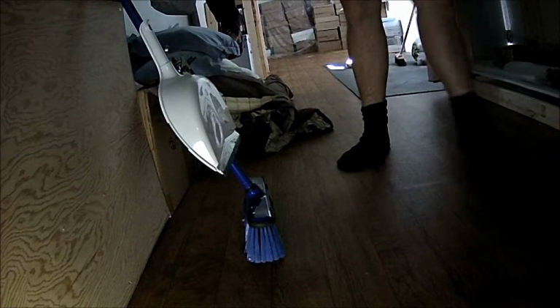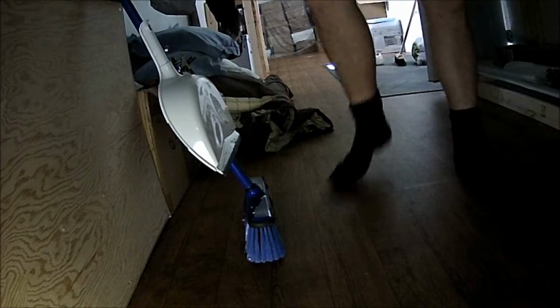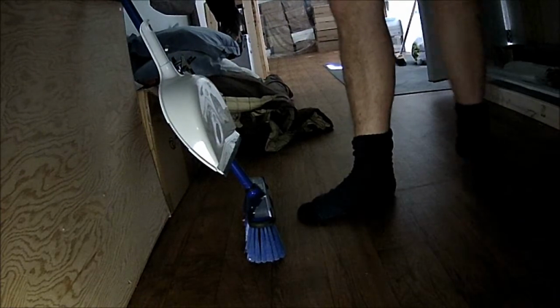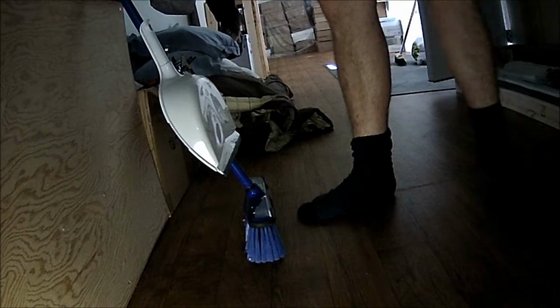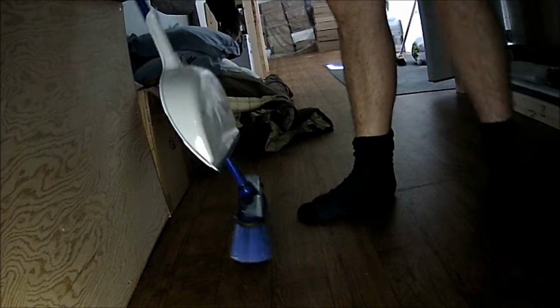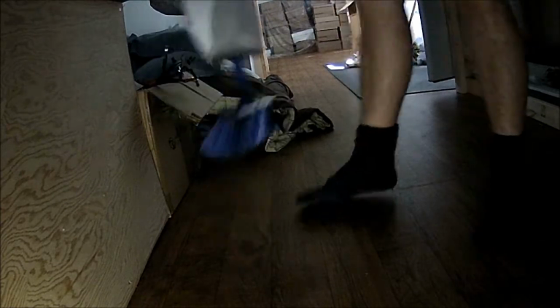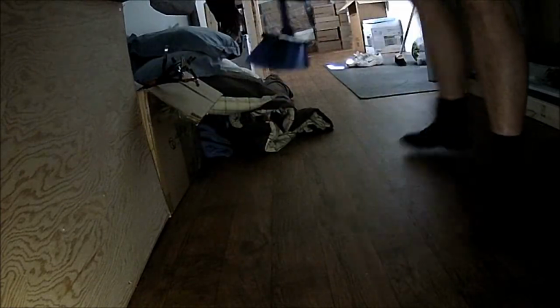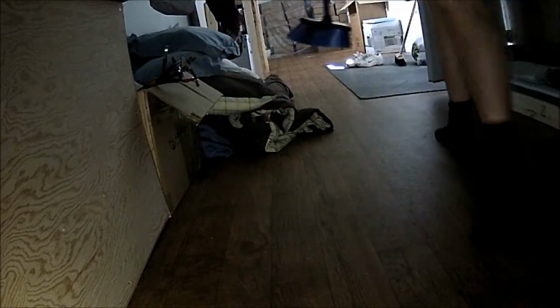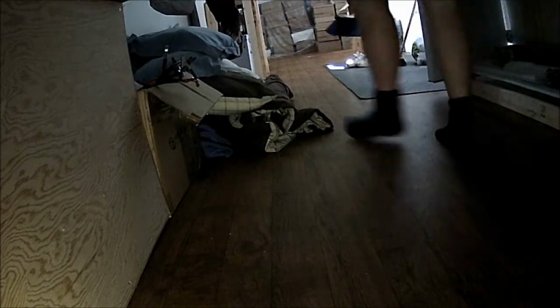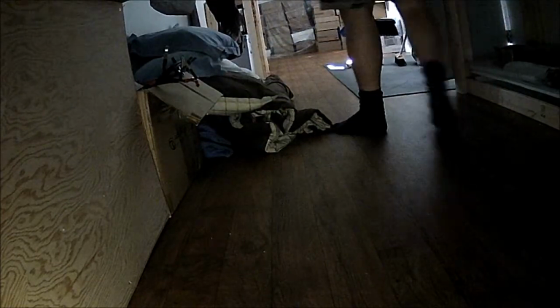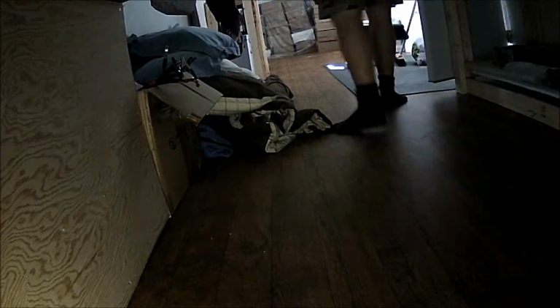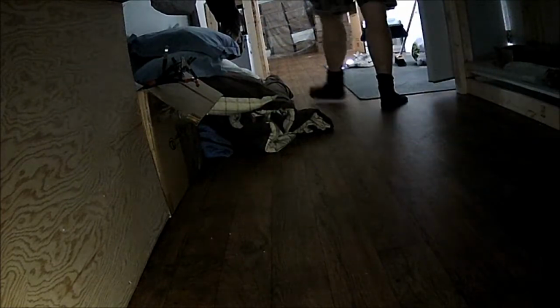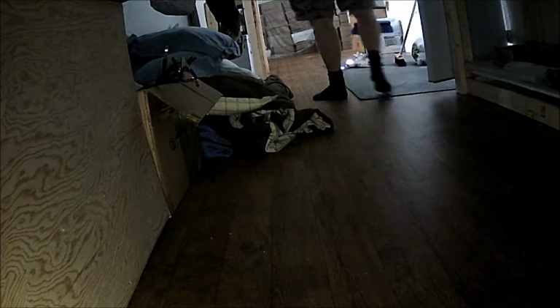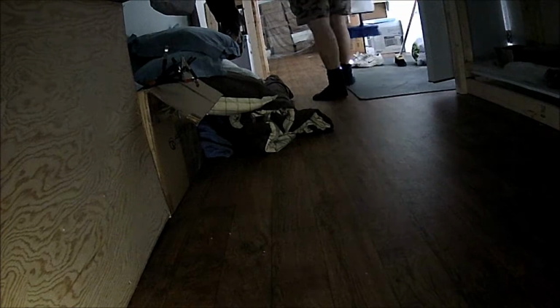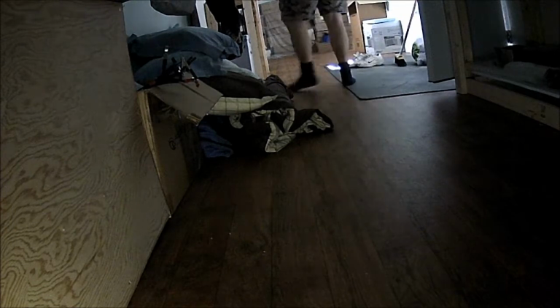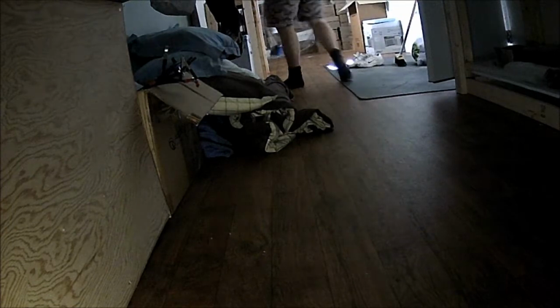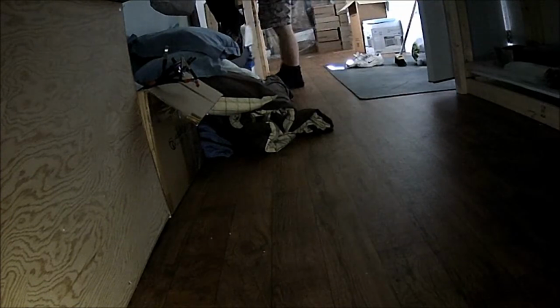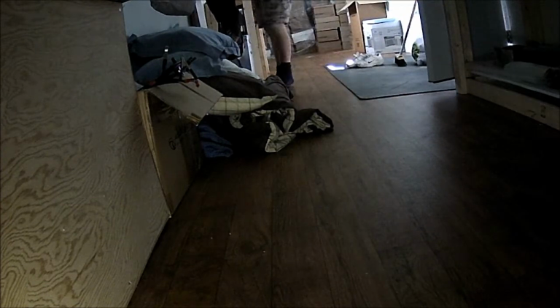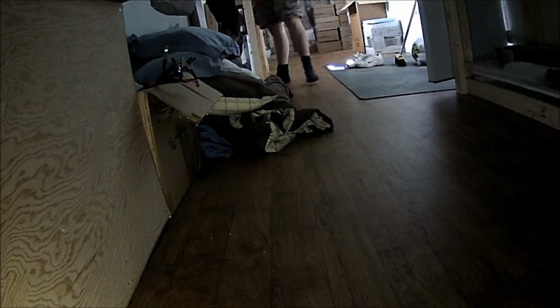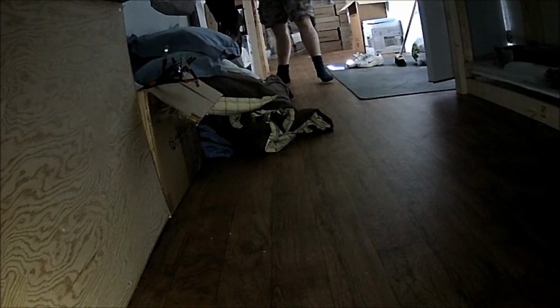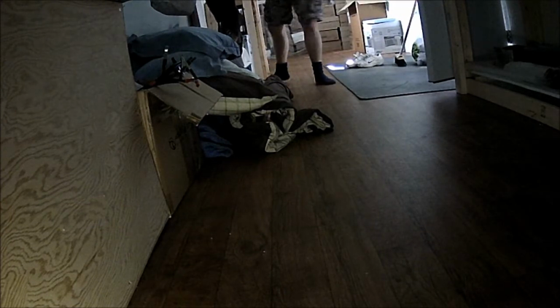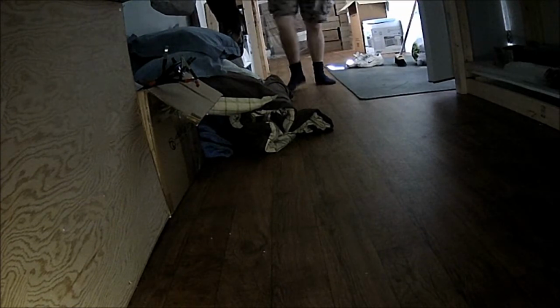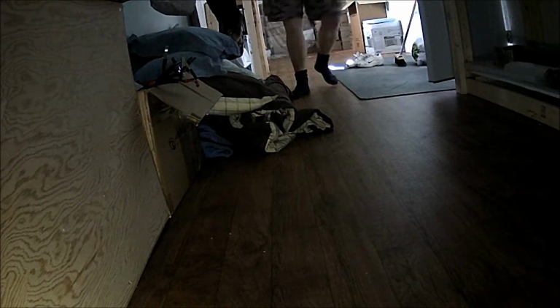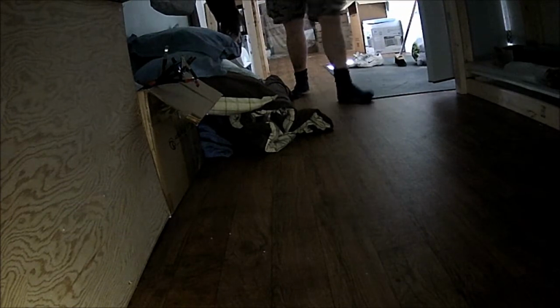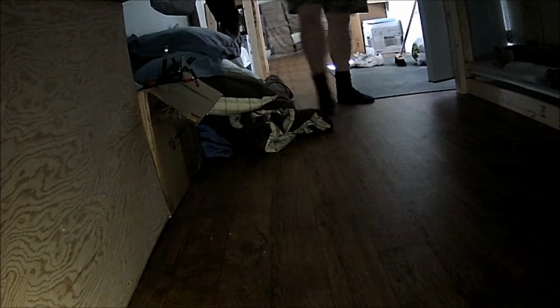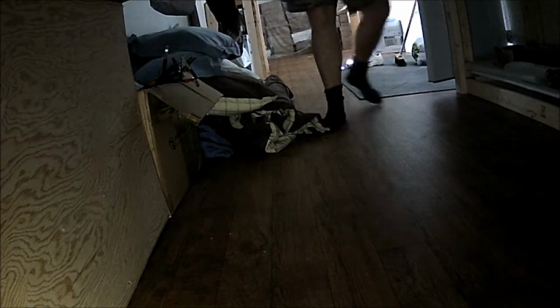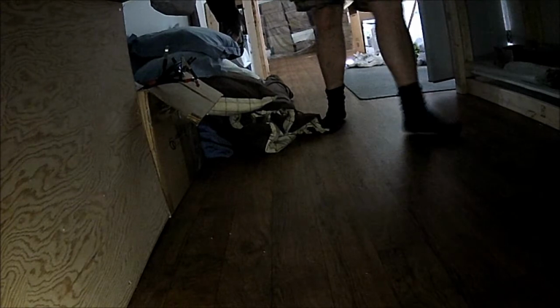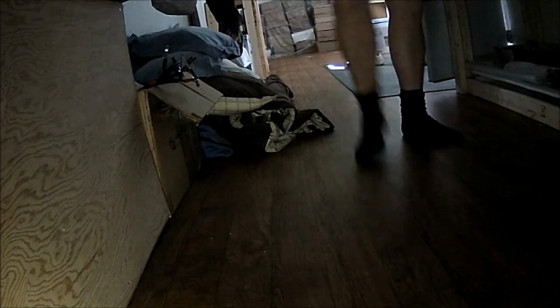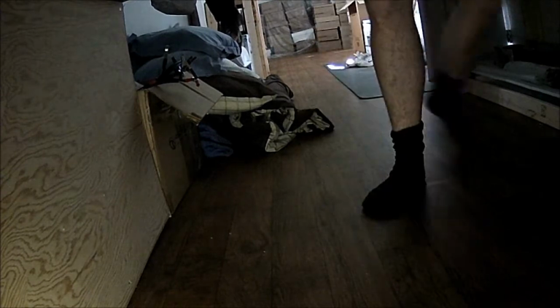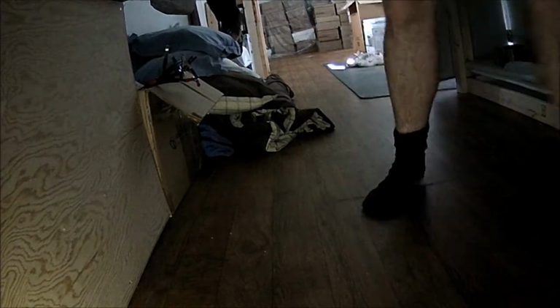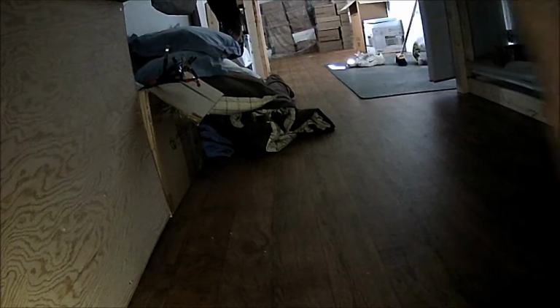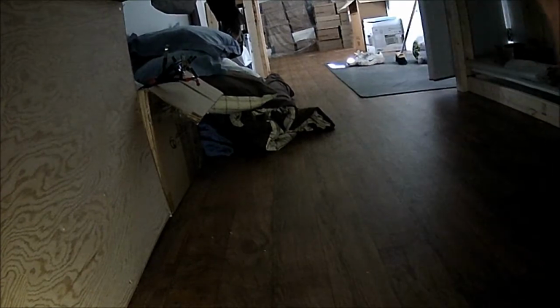Alright, now let's hook up the solar. What do you guys think?